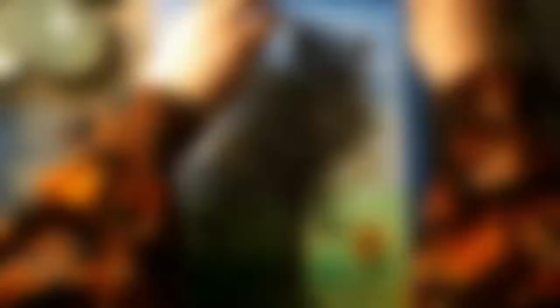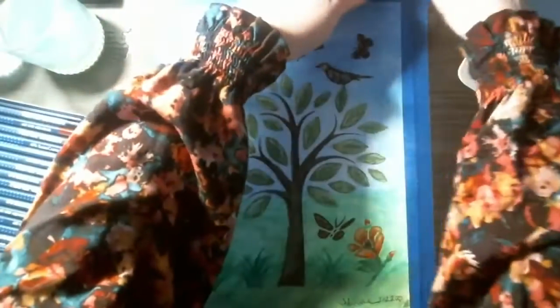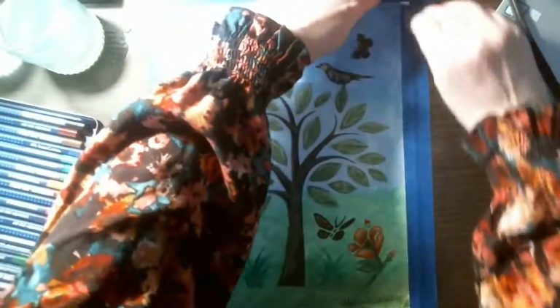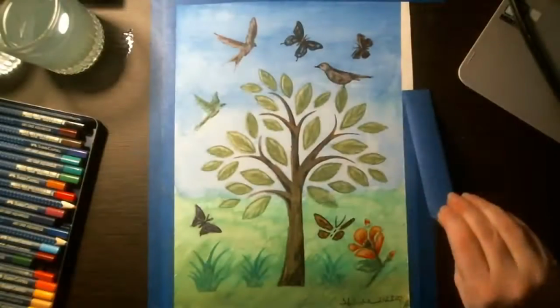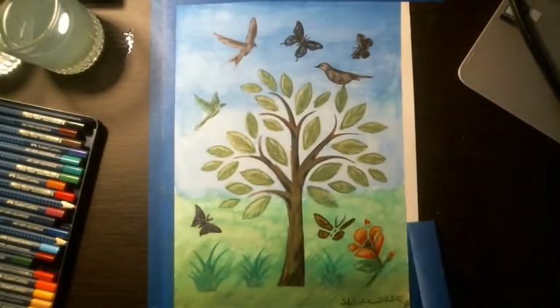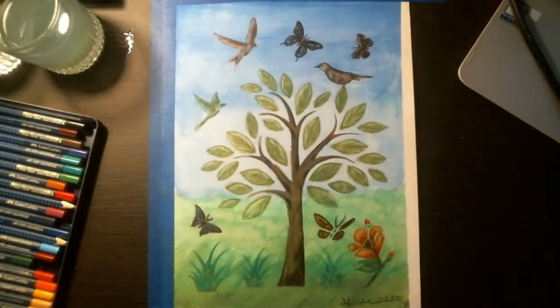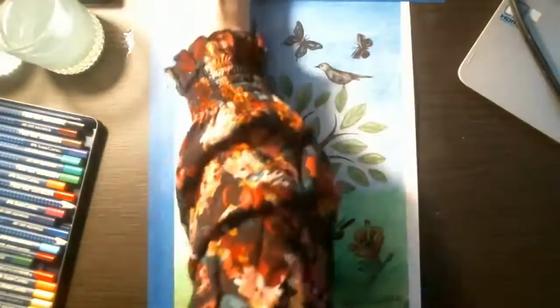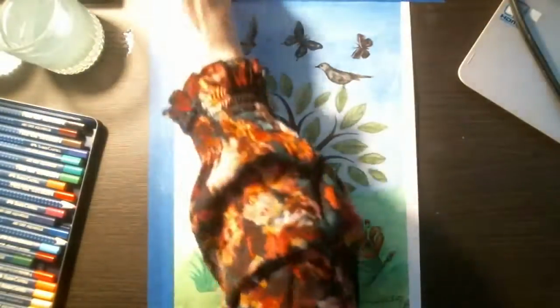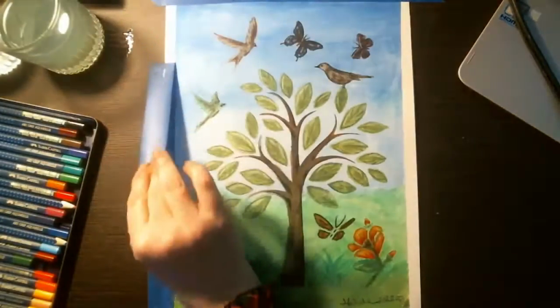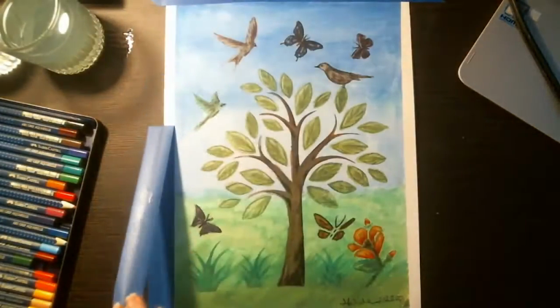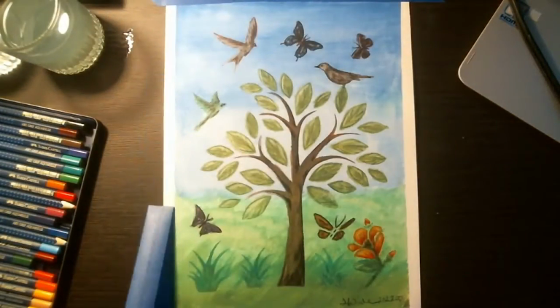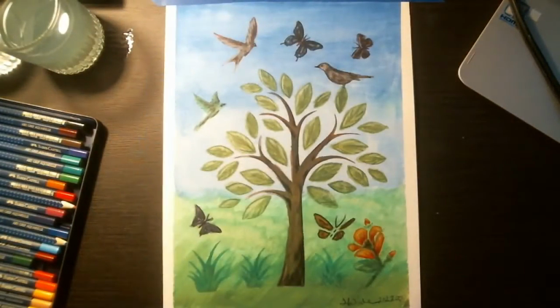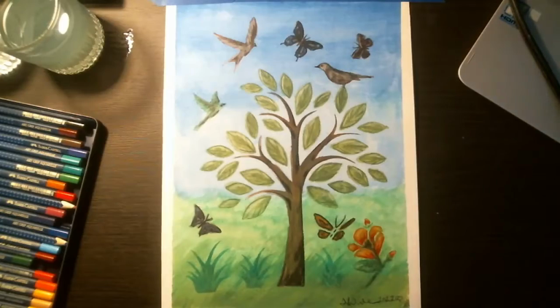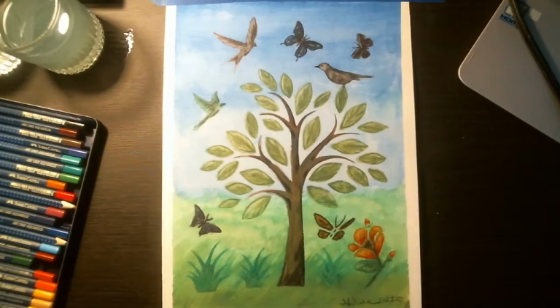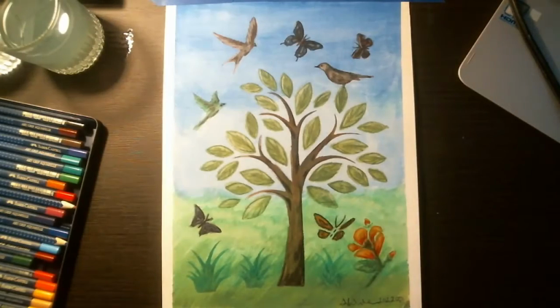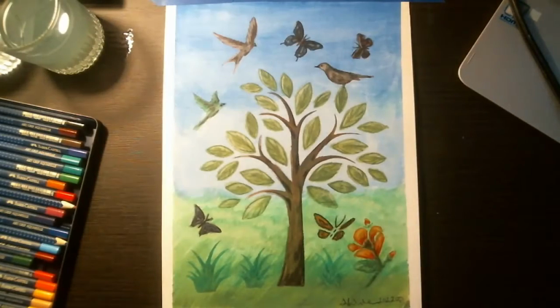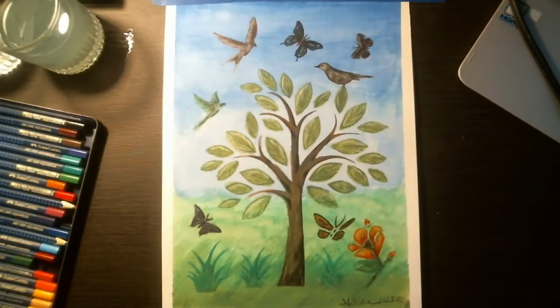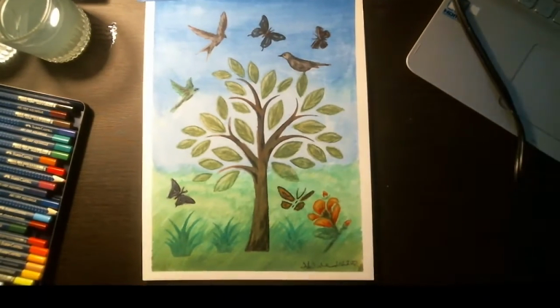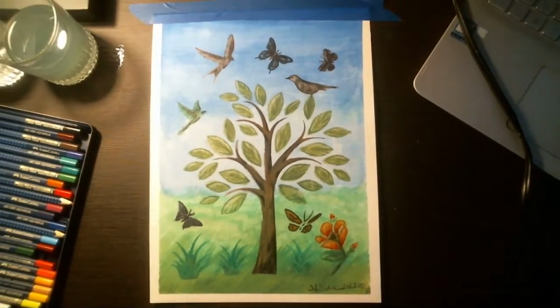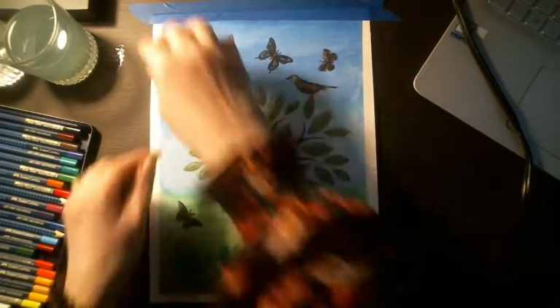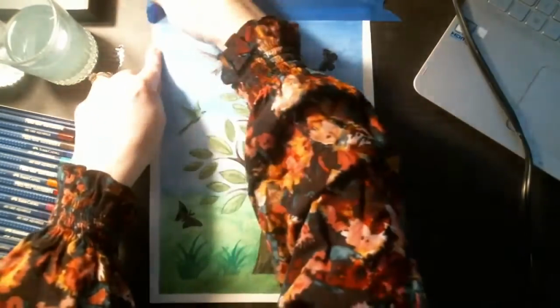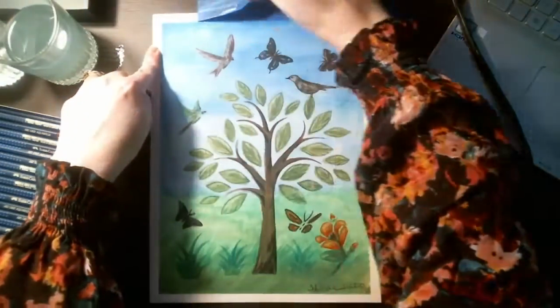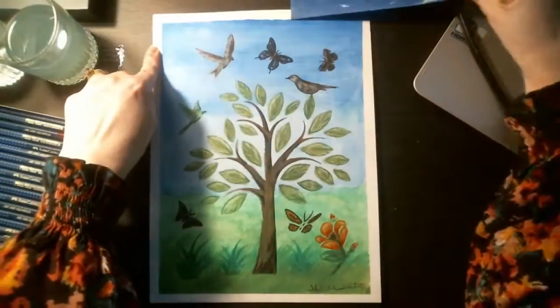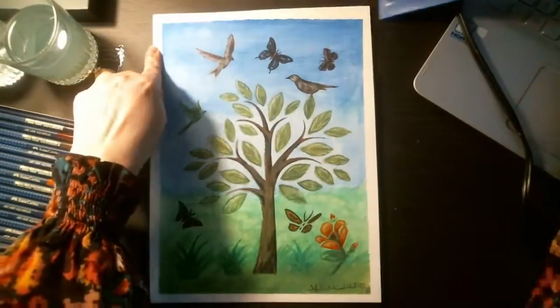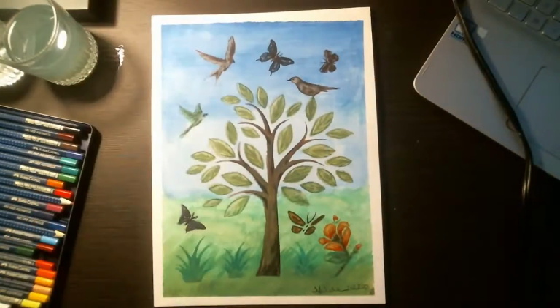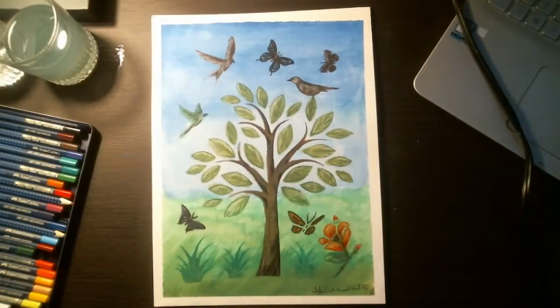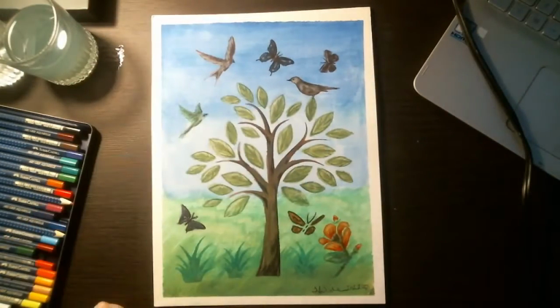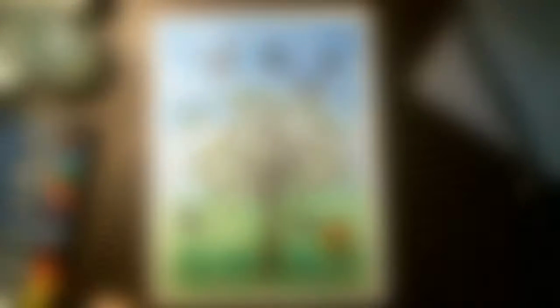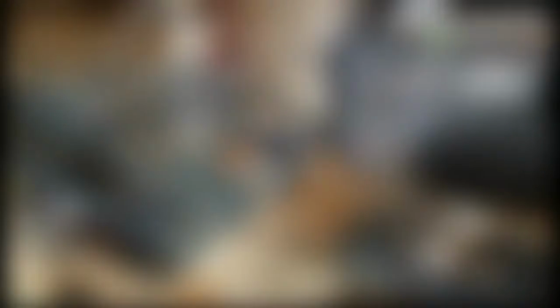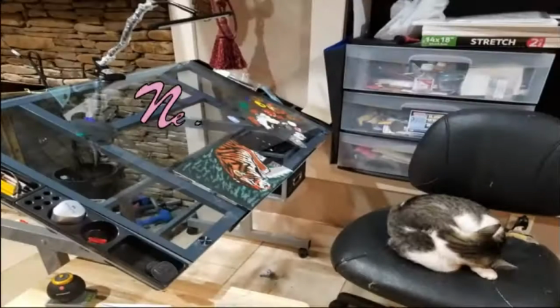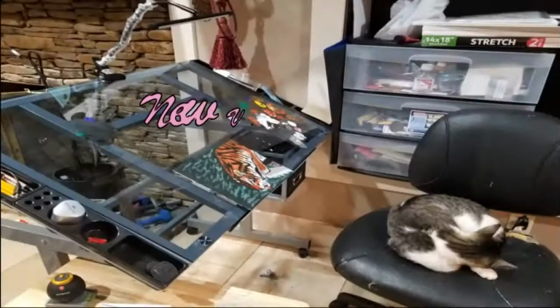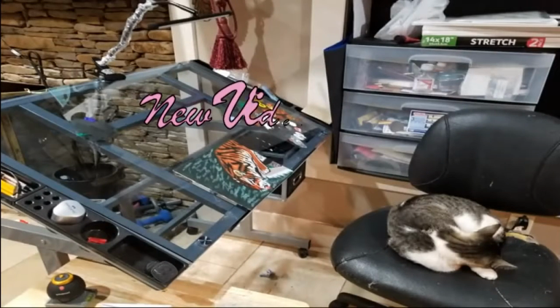Now for the final piece — we'll take the tape off so we can see the edges really well. This is the final piece. I hope you enjoyed this and hope to see you in the next video.